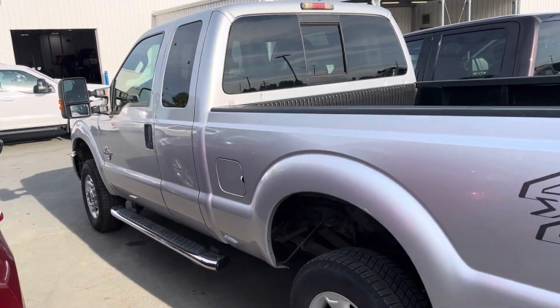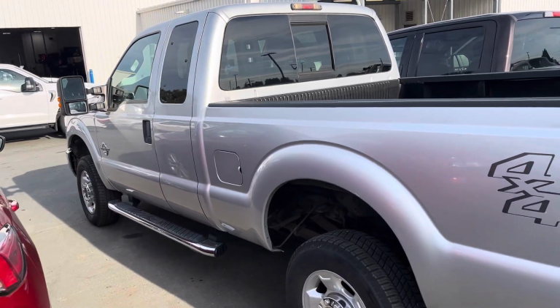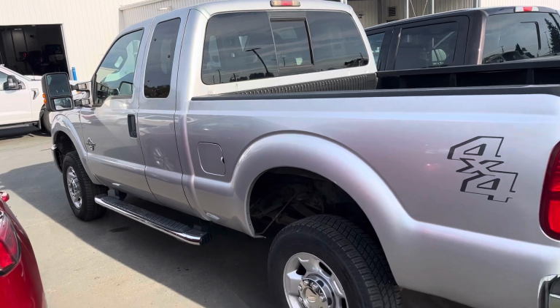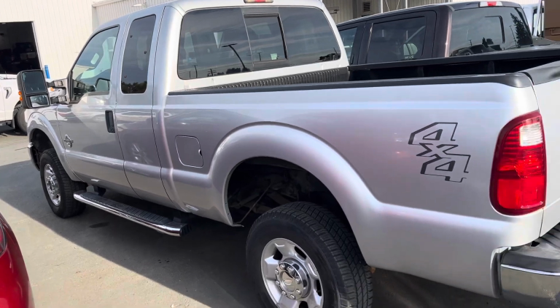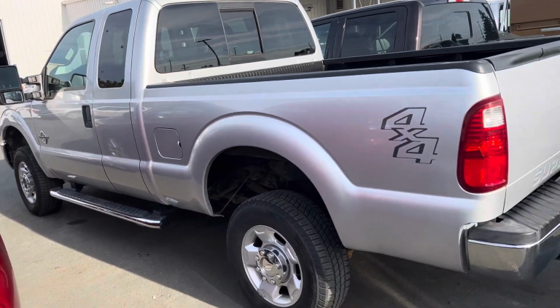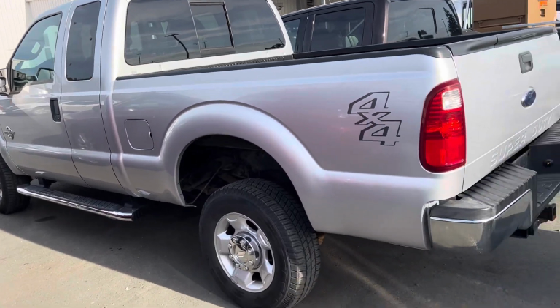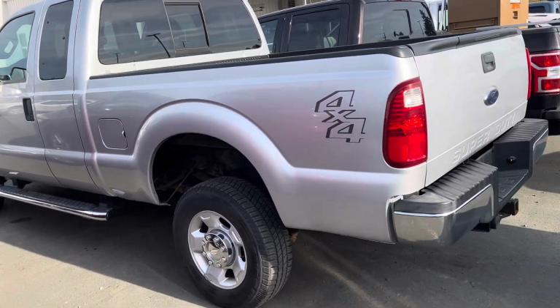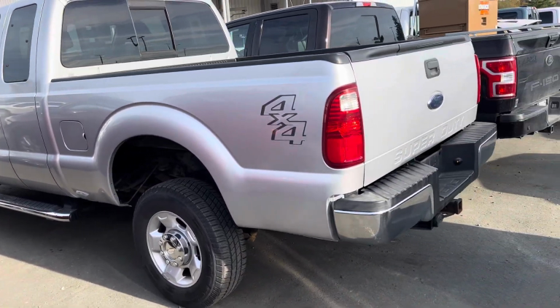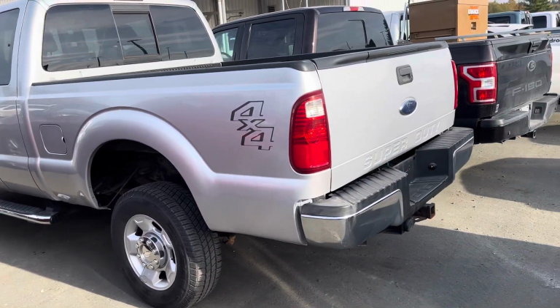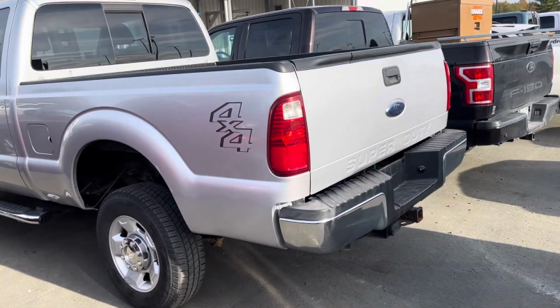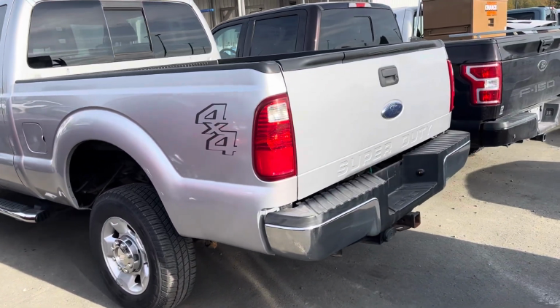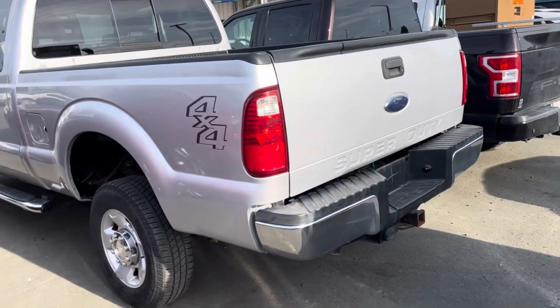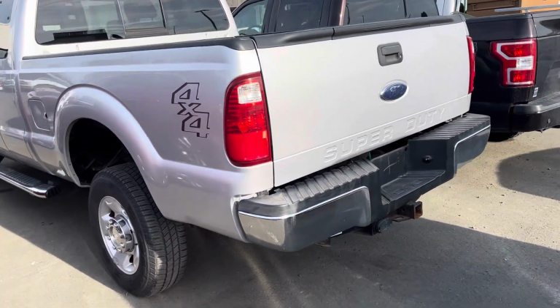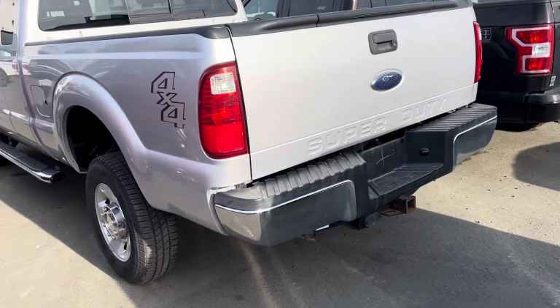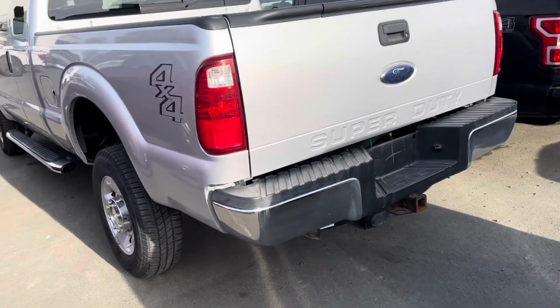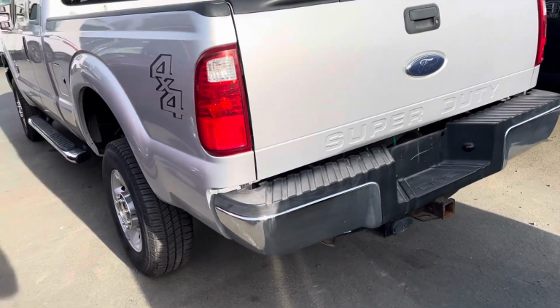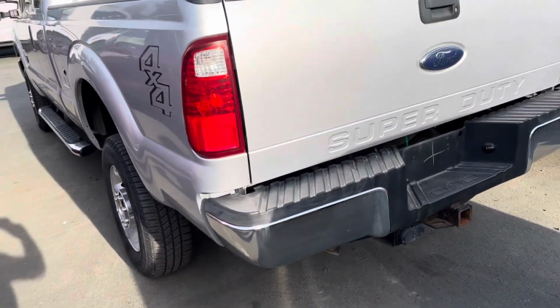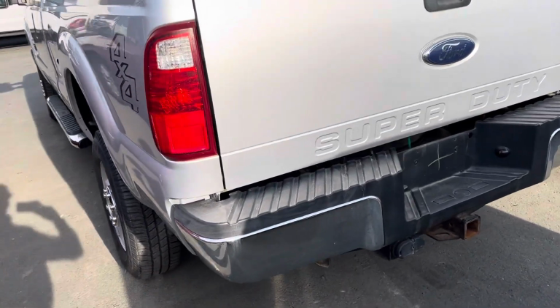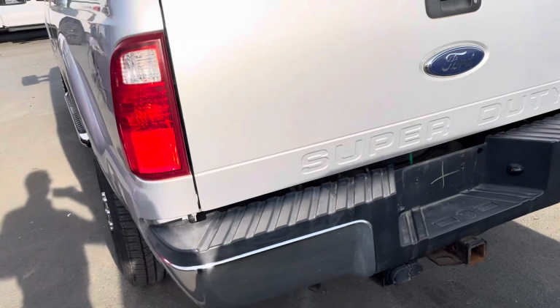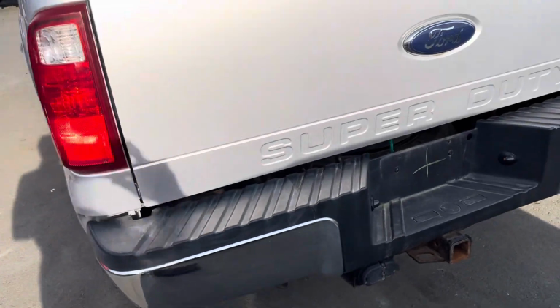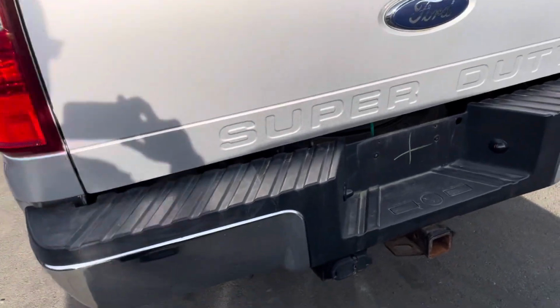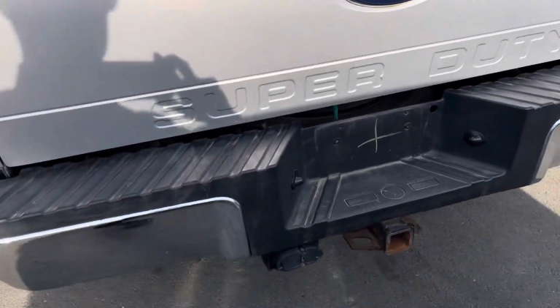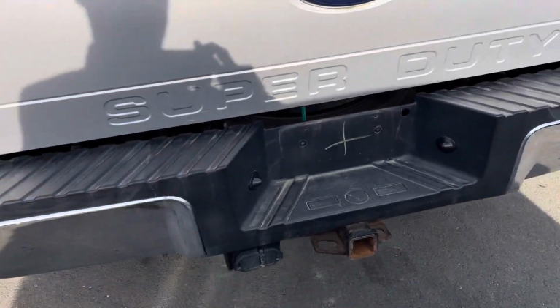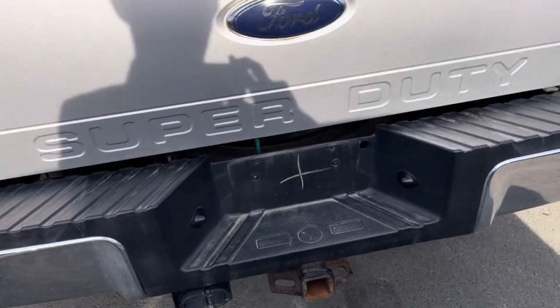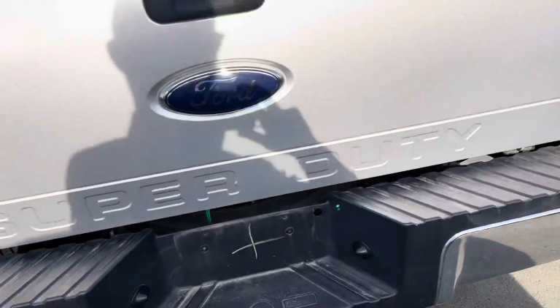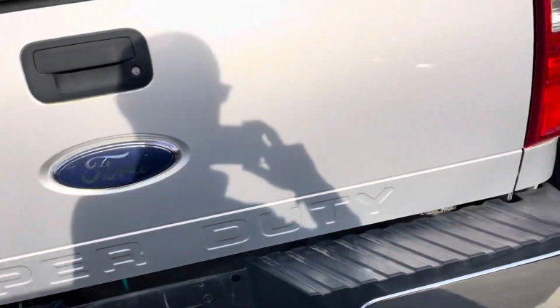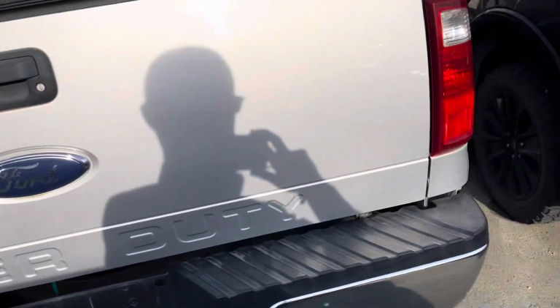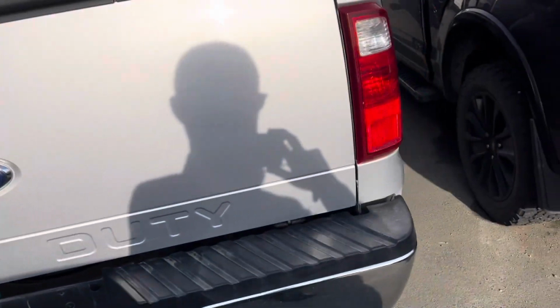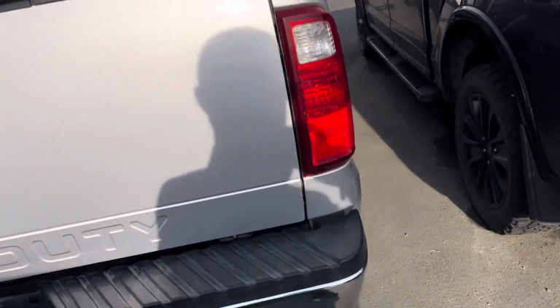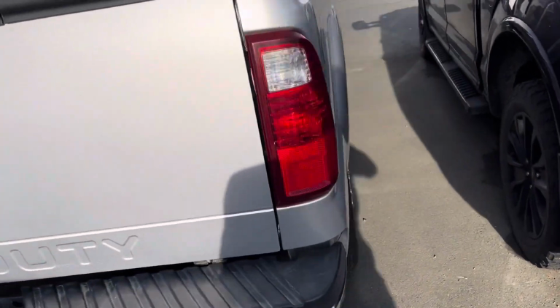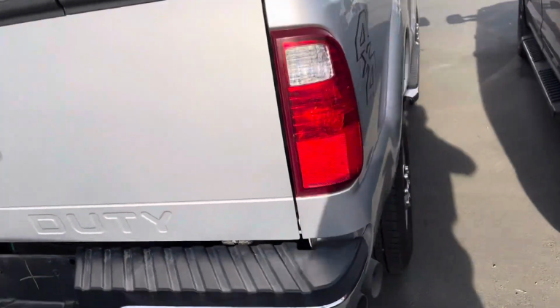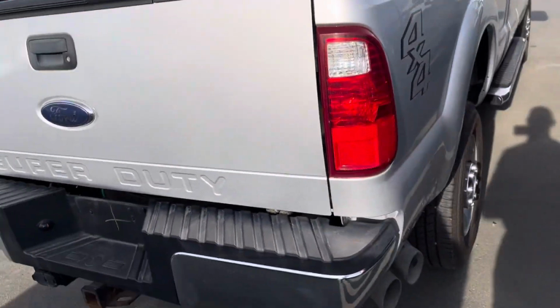It's got larger tow mirrors, and seven-pin and four-pin wiring for the tow package. It's incredibly clean.